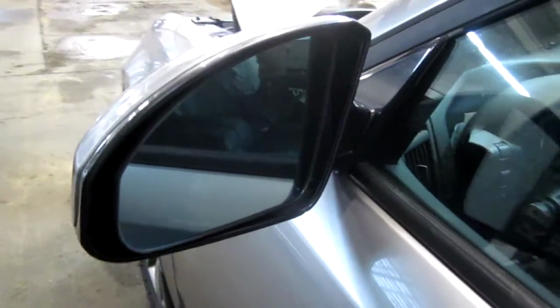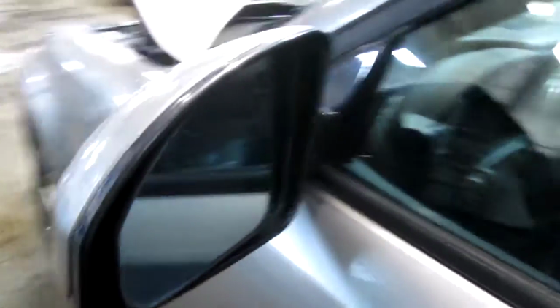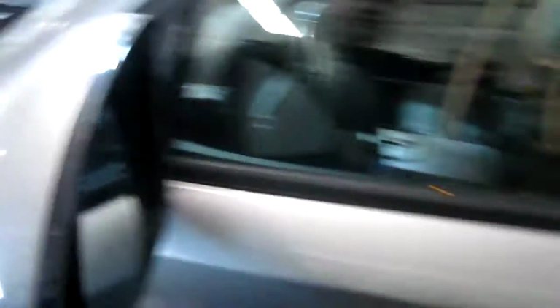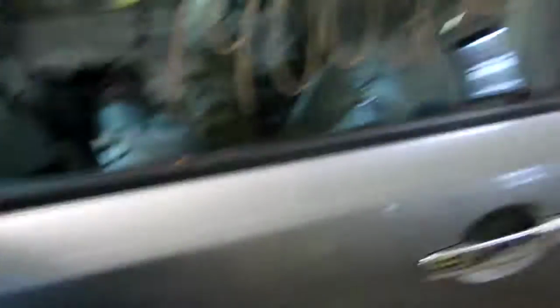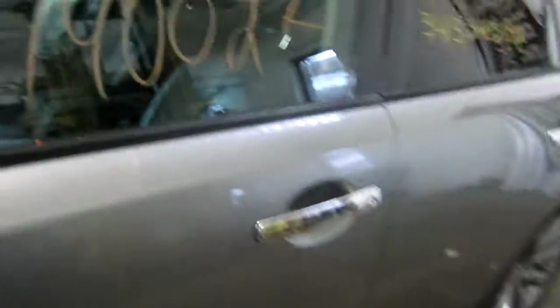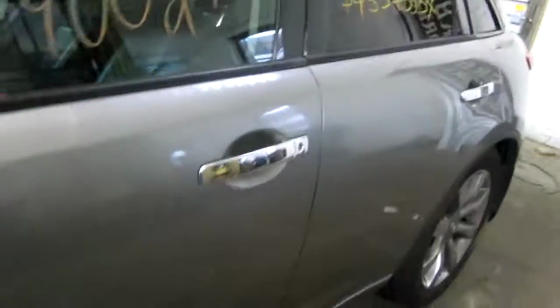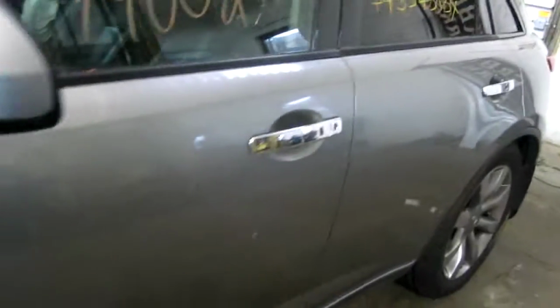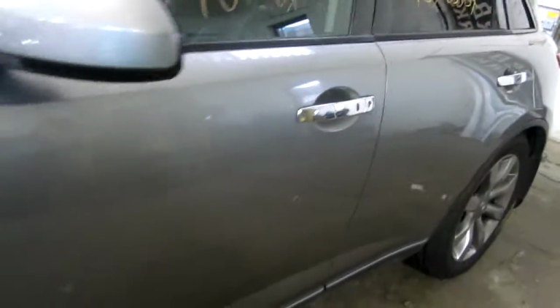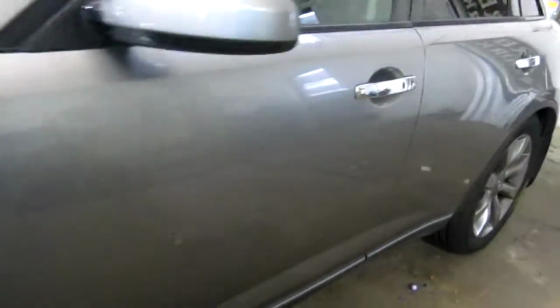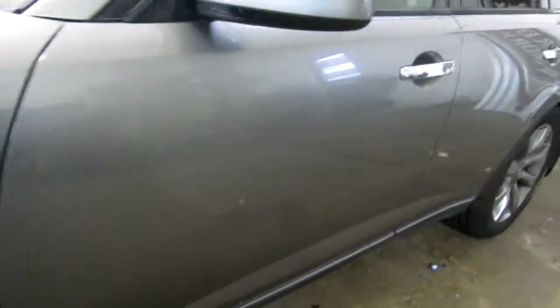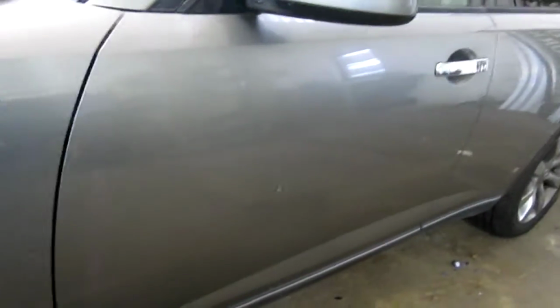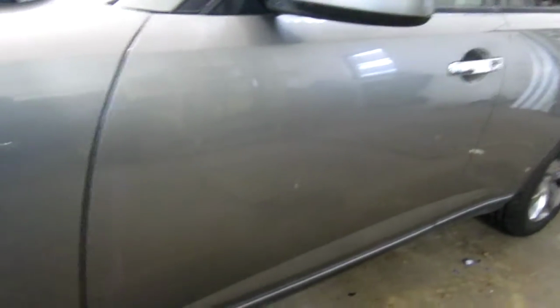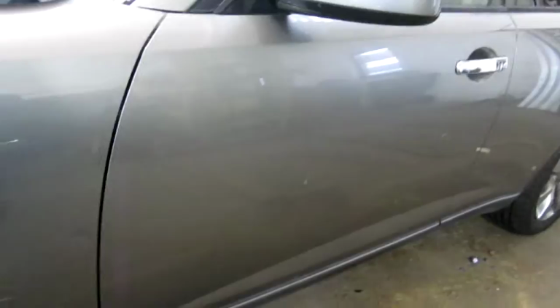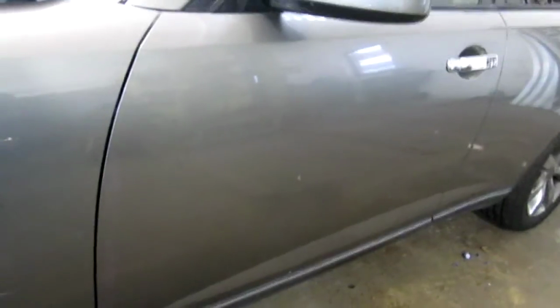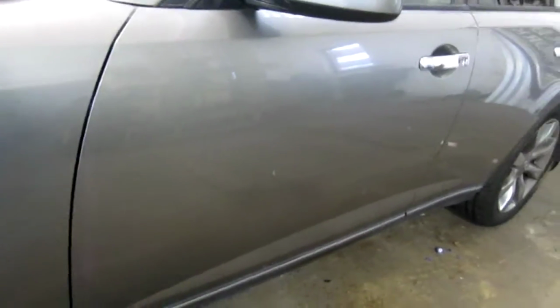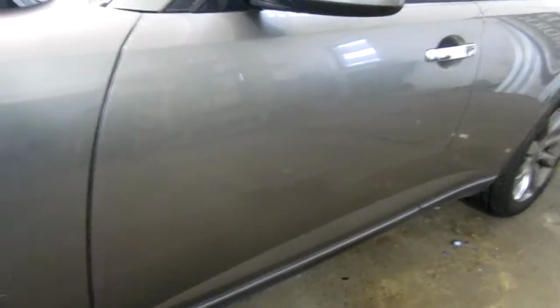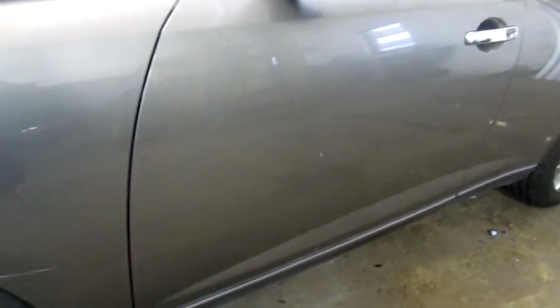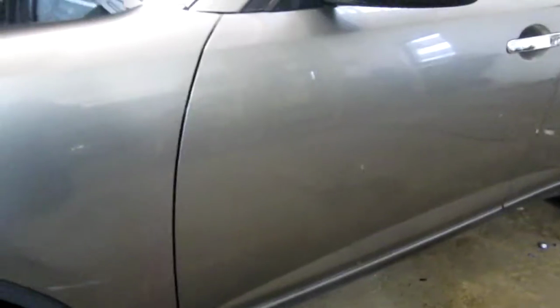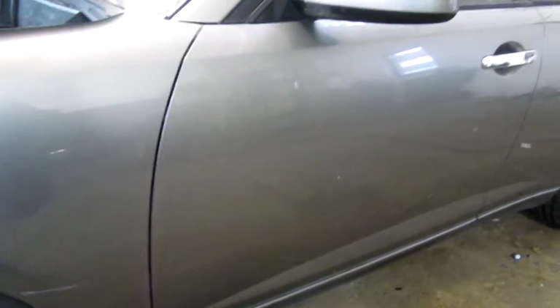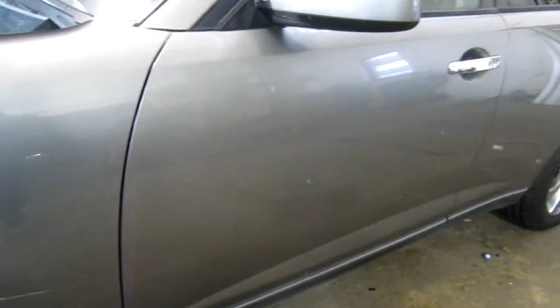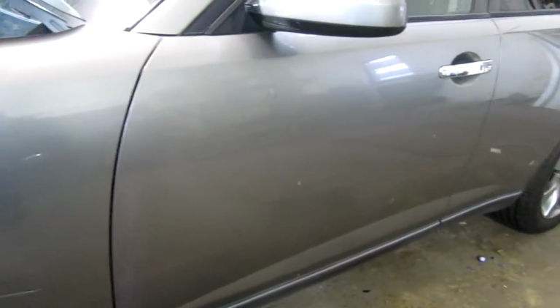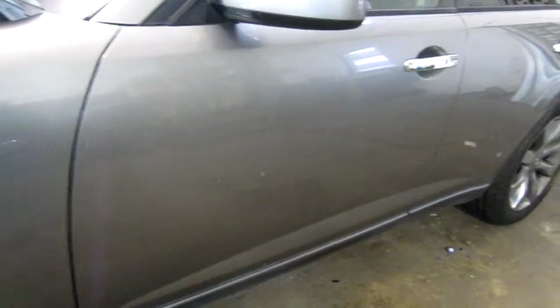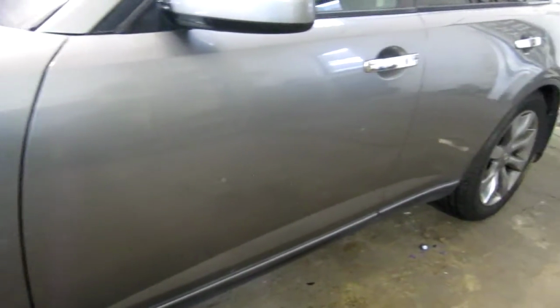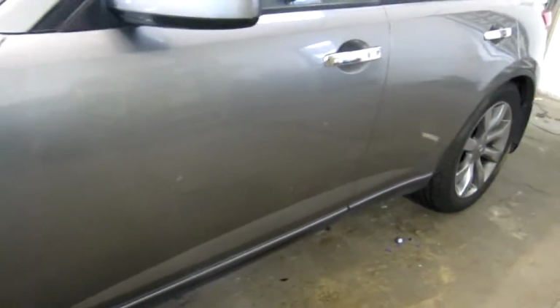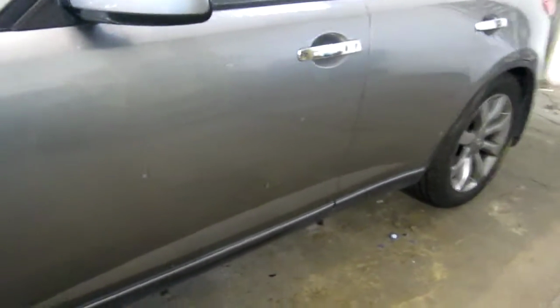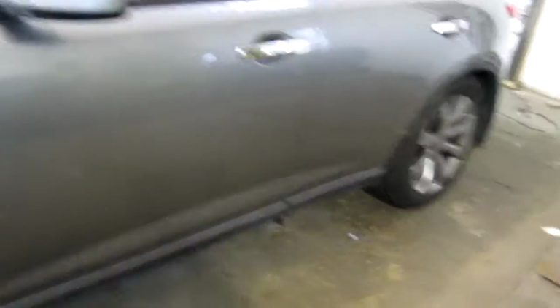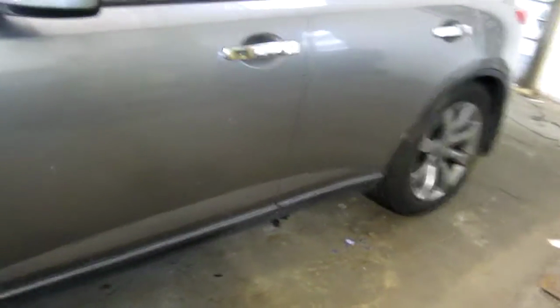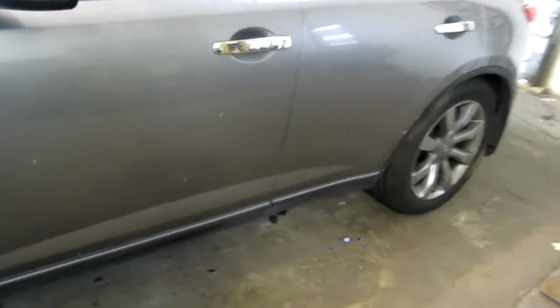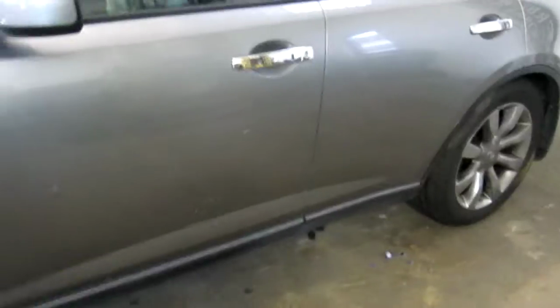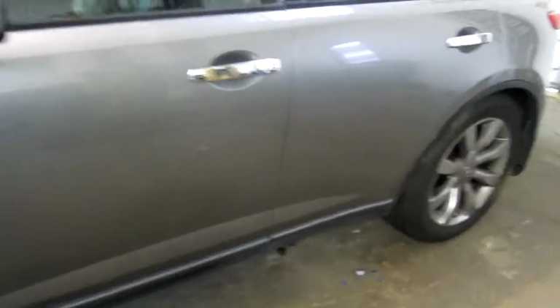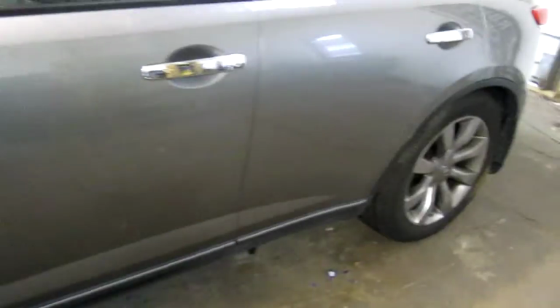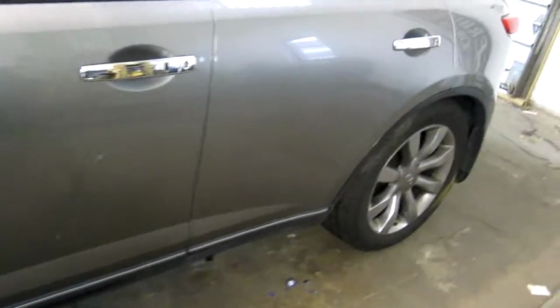Both of the vehicle's driver side doors are still in good condition. They both do have a couple of very small parking lot dings on each, but are still nice, good usable doors.